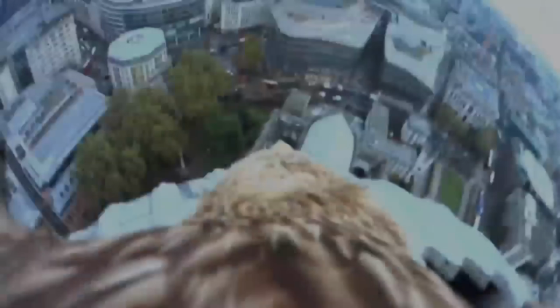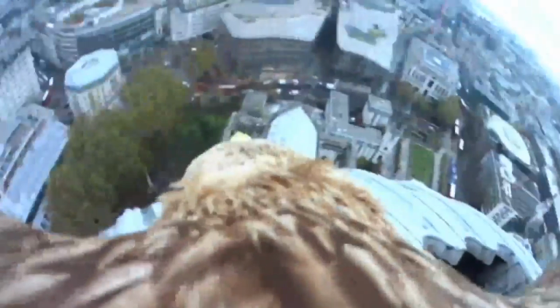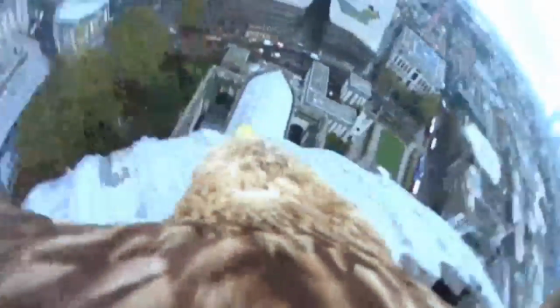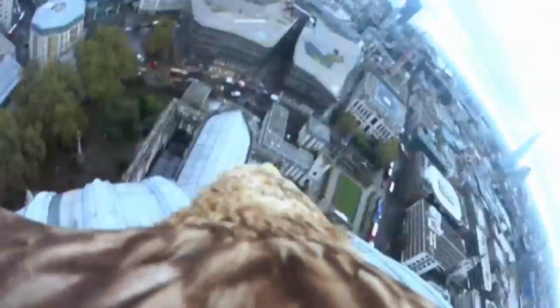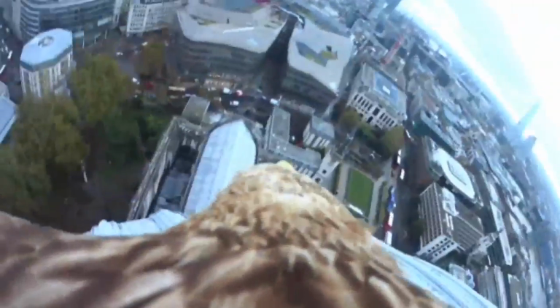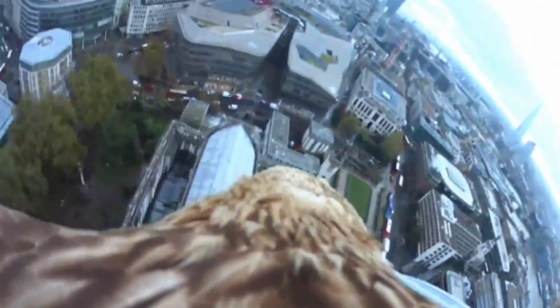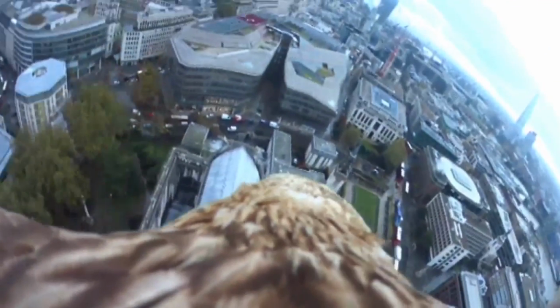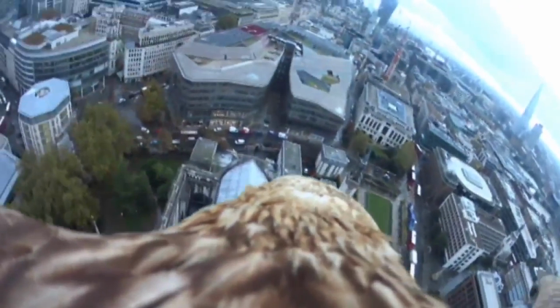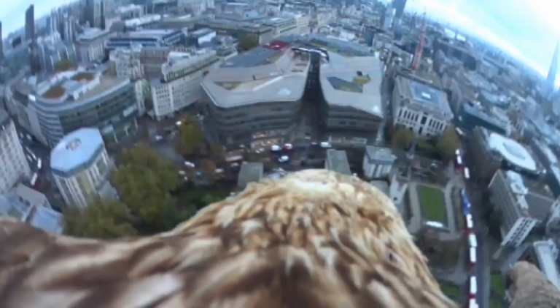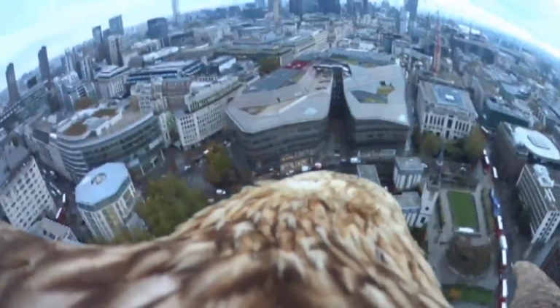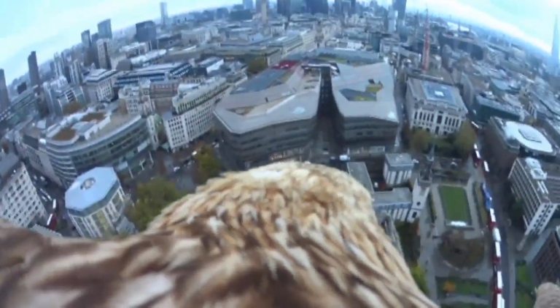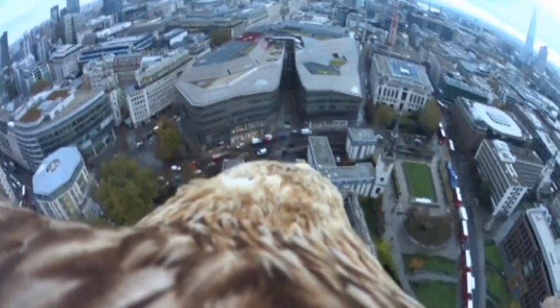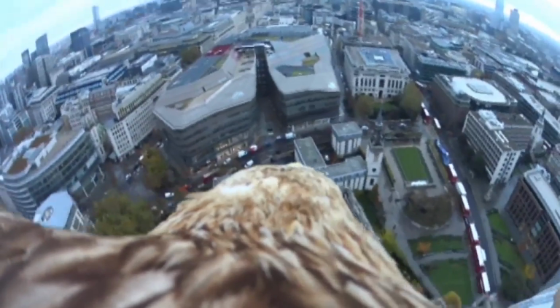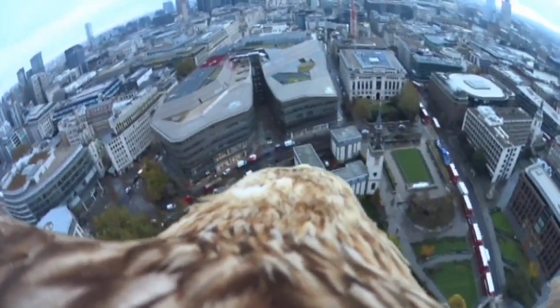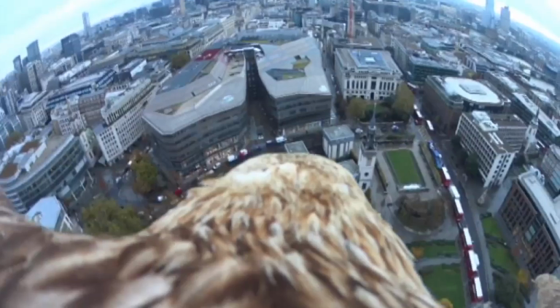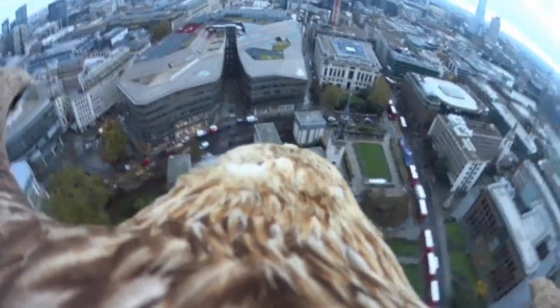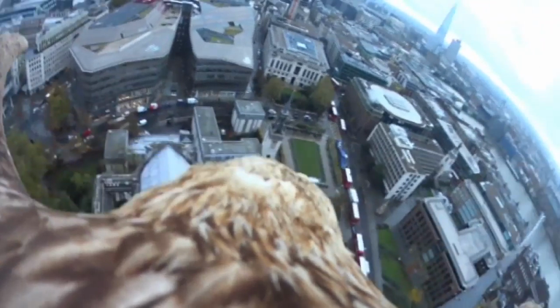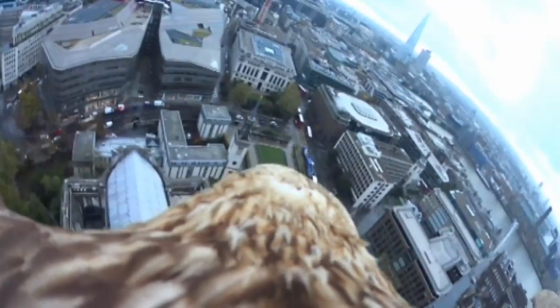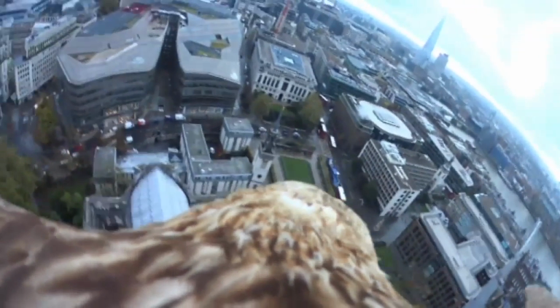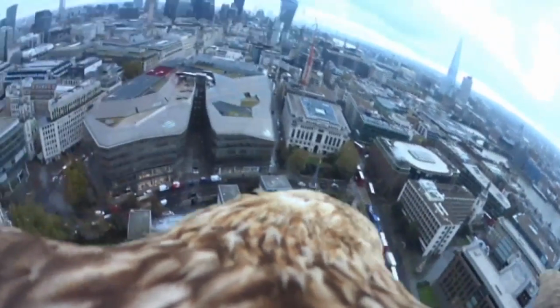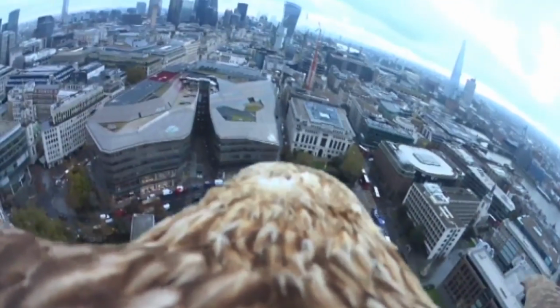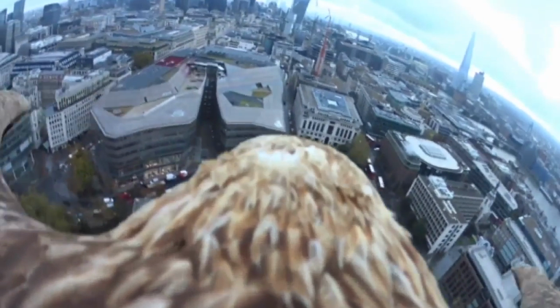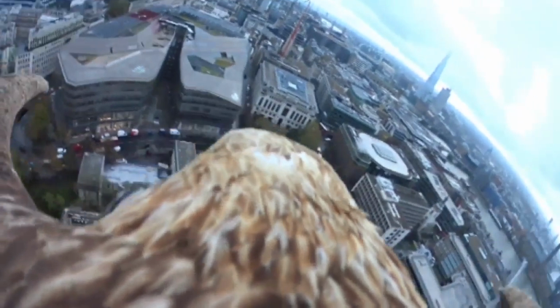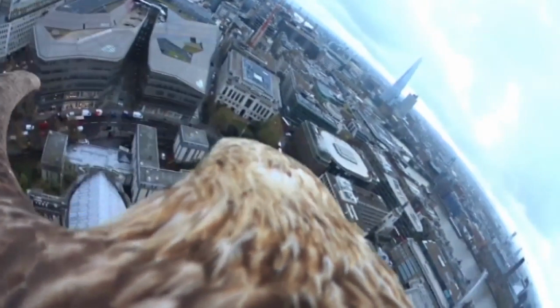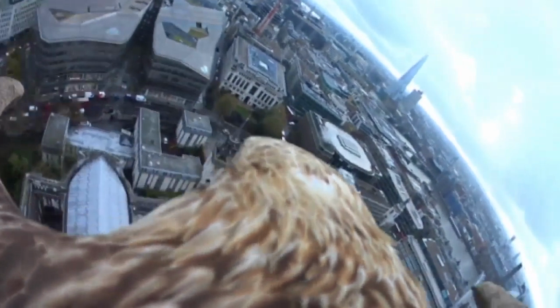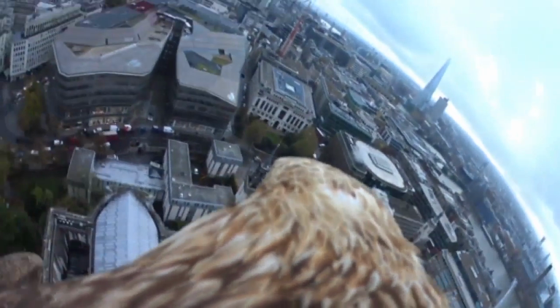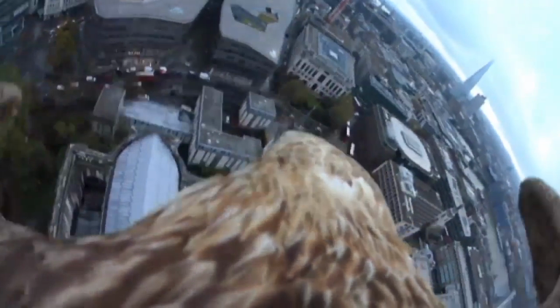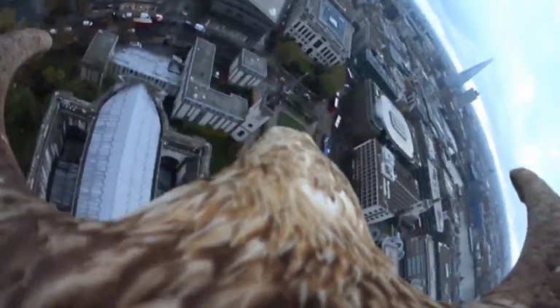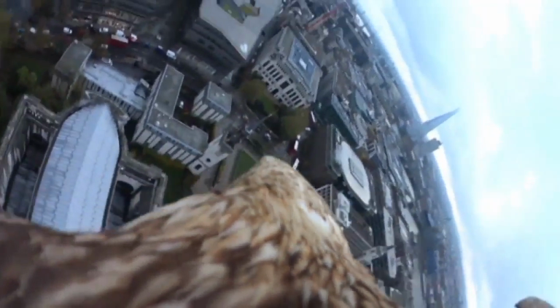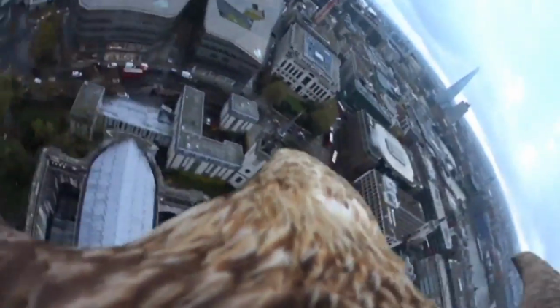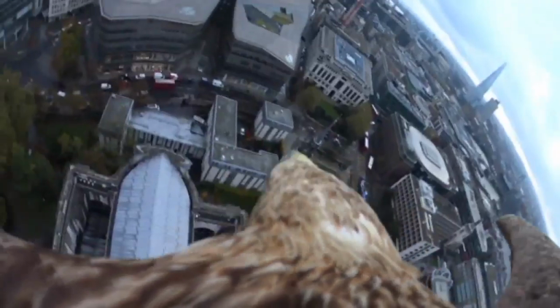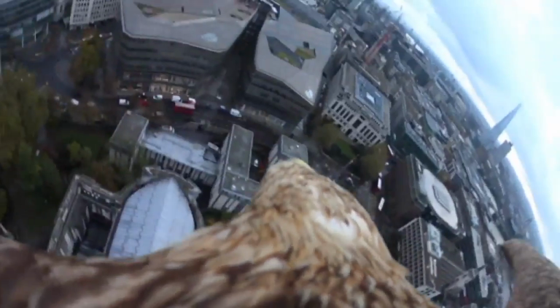The white-tailed eagle, equipped with the tiny camera, flew around London's historic landmarks, including St Paul's, City Hall, Tower Bridge, and the Olympic Park.